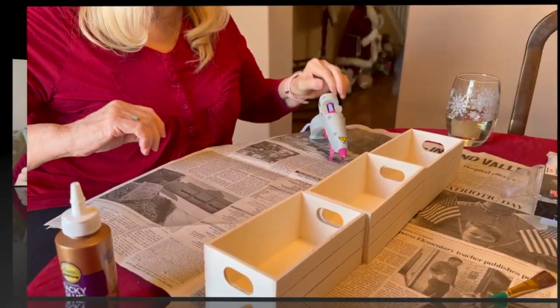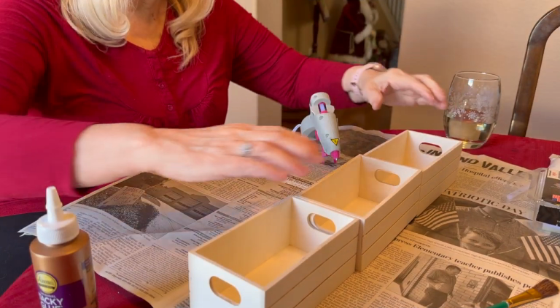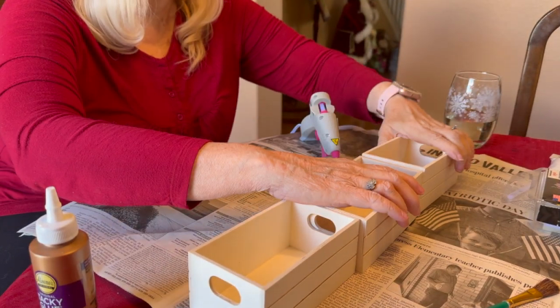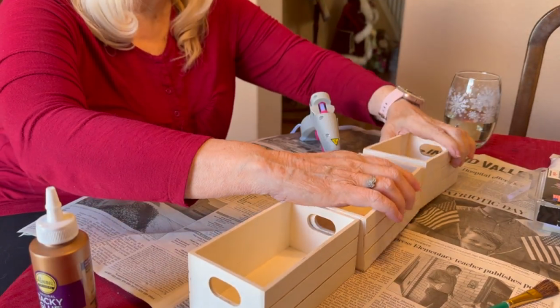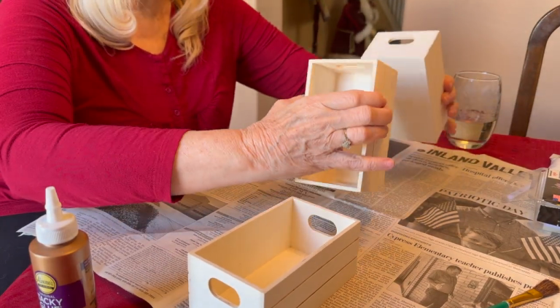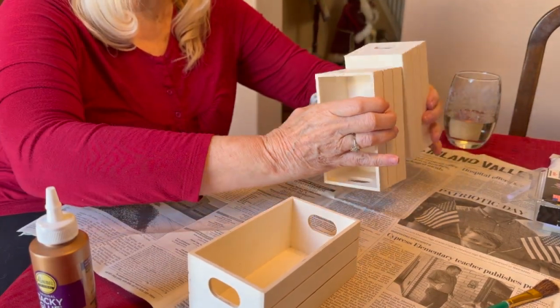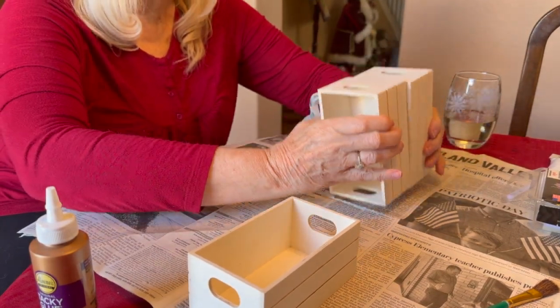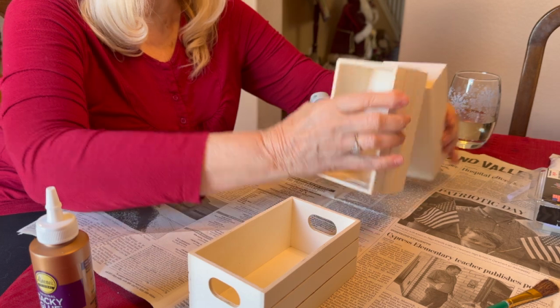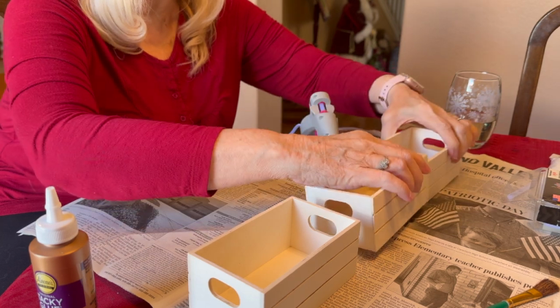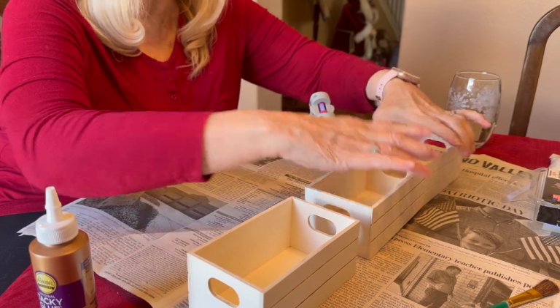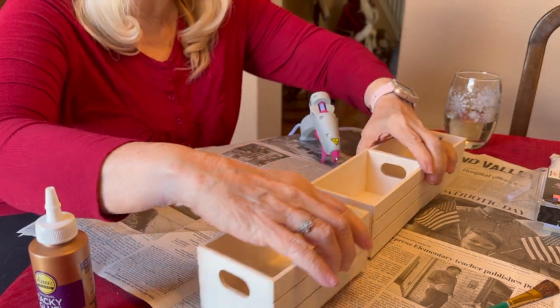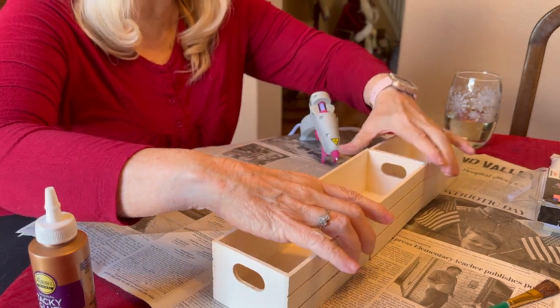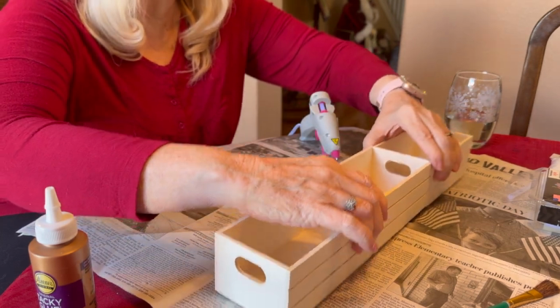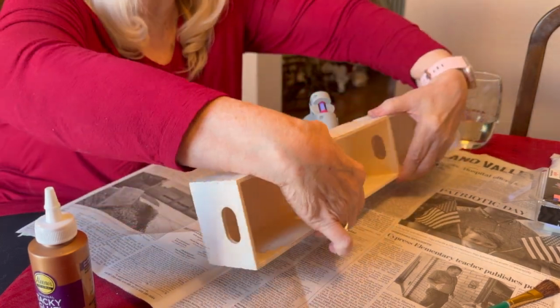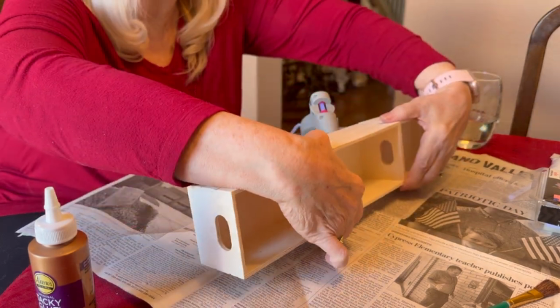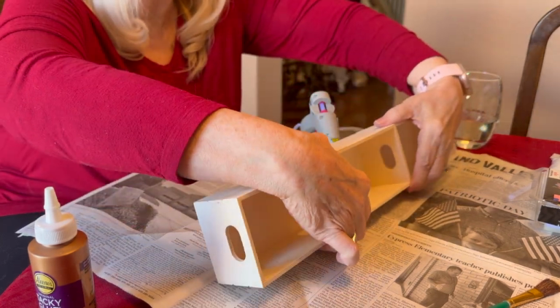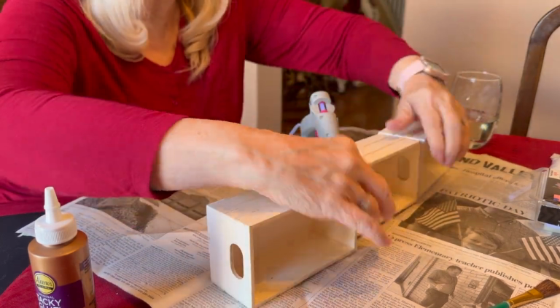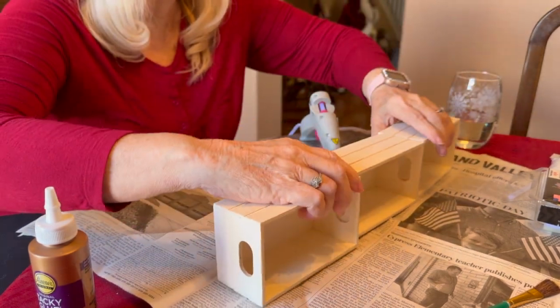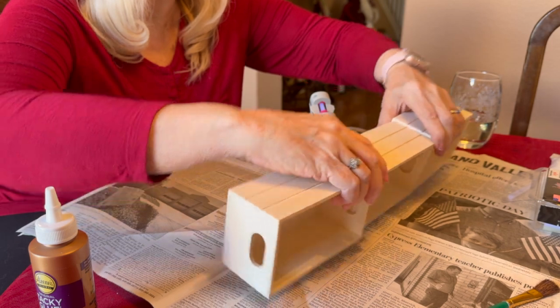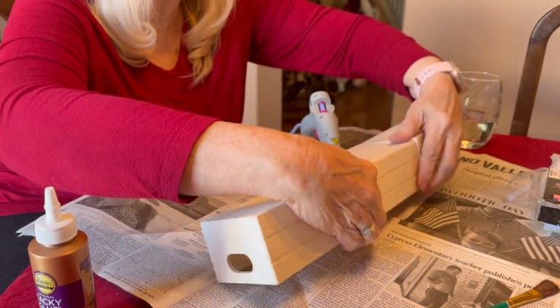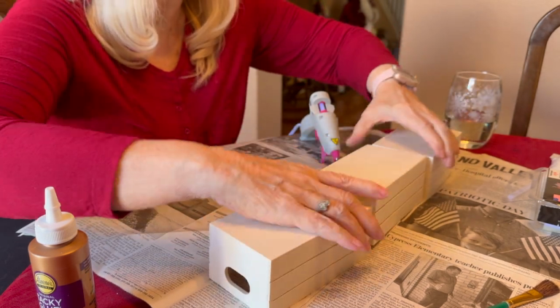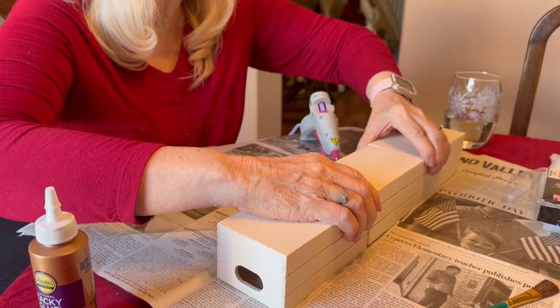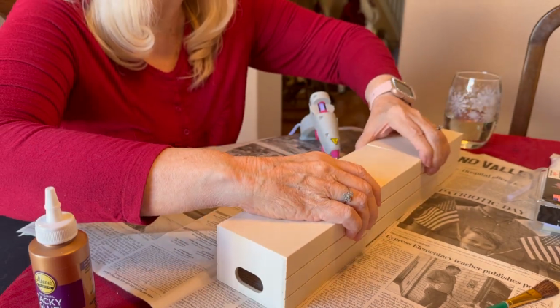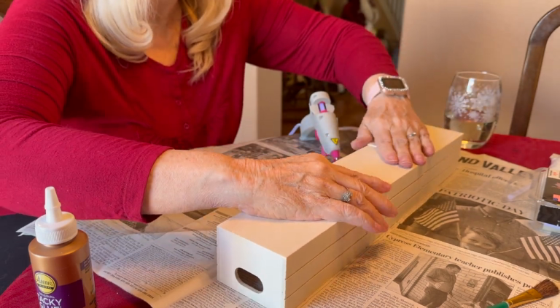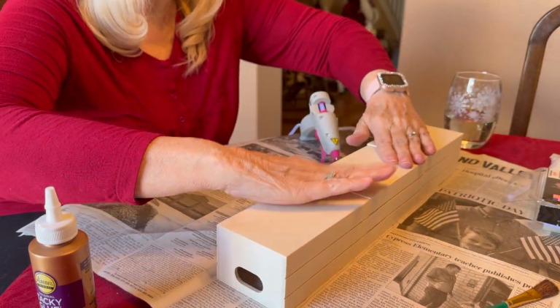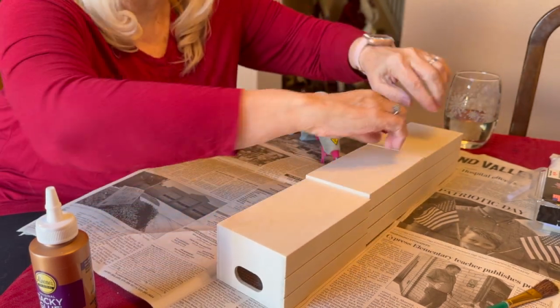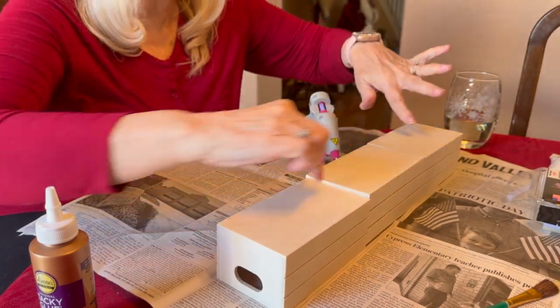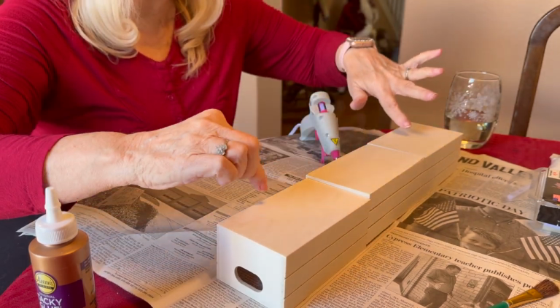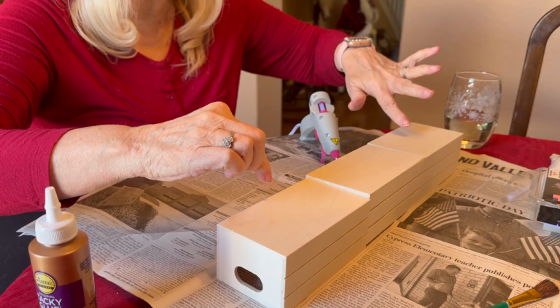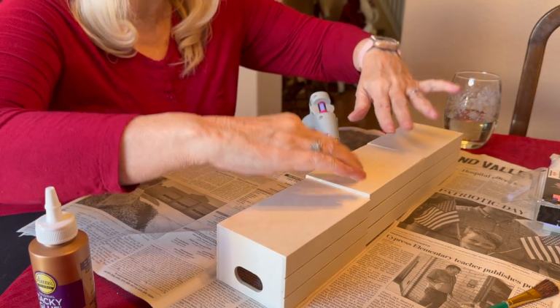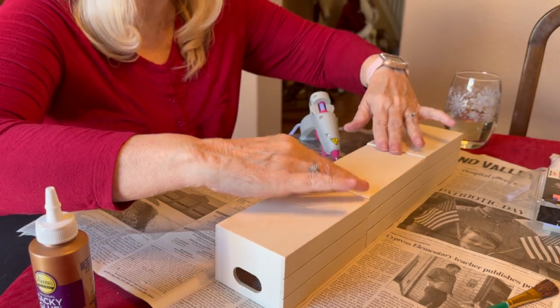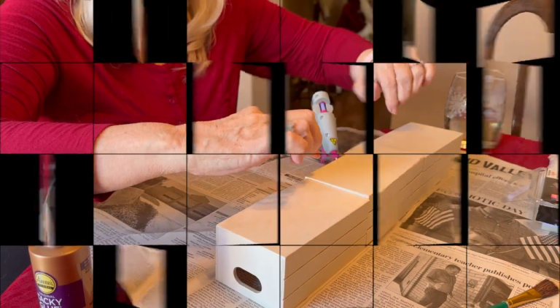The first step is to actually put these together — I'll be gluing these crates together, then we're going to turn it over and use it as the base where we are going to put the trees. Let's do that now.